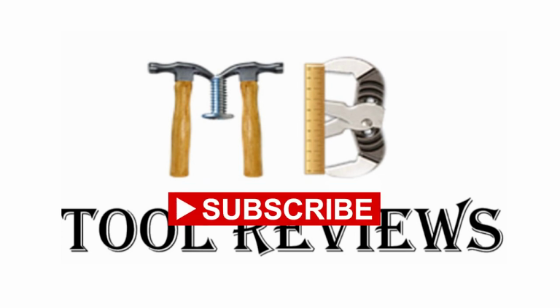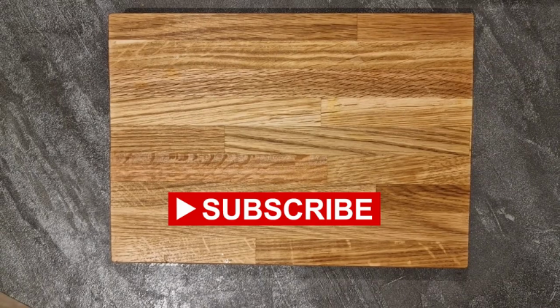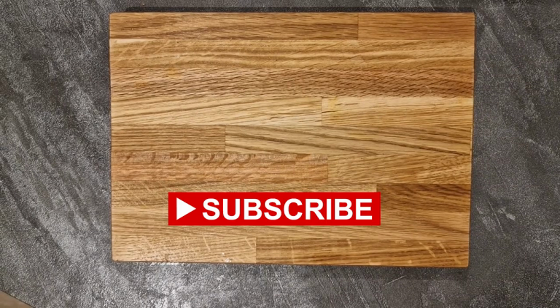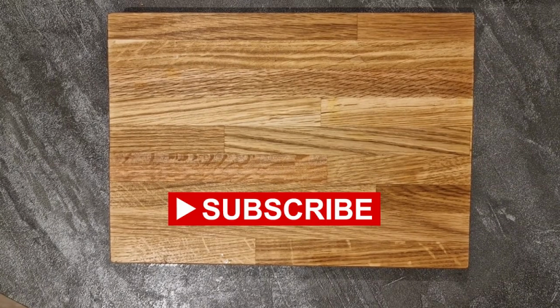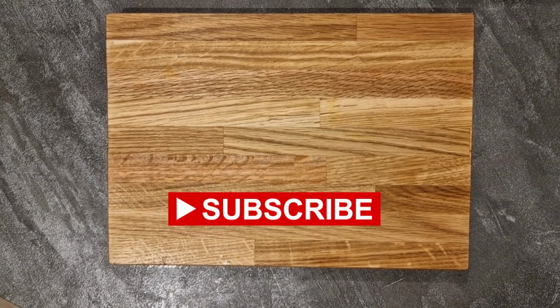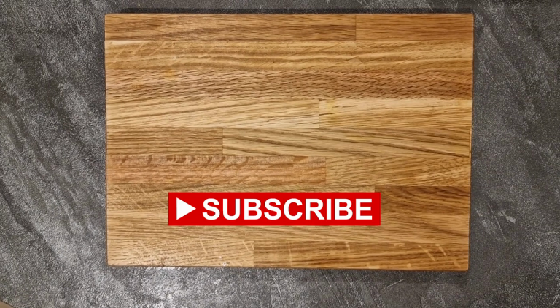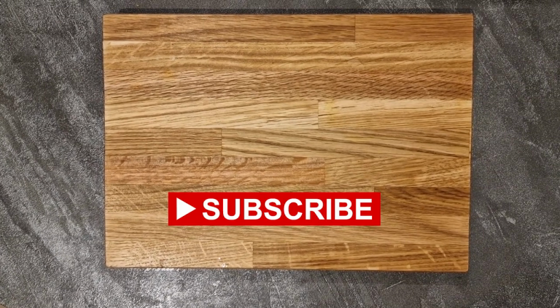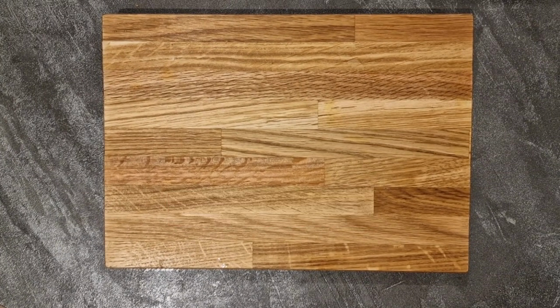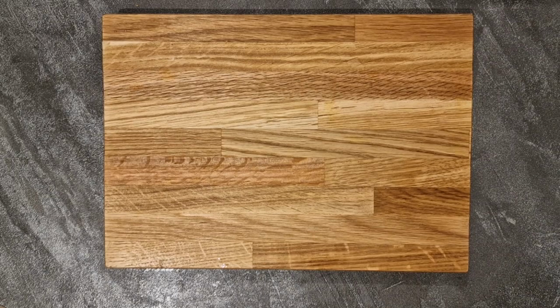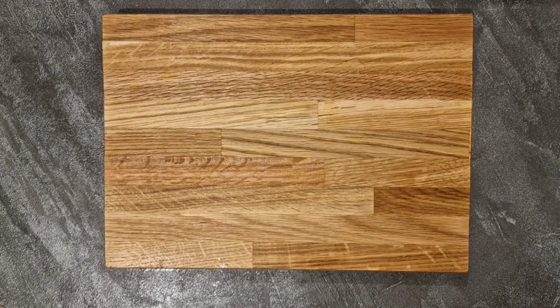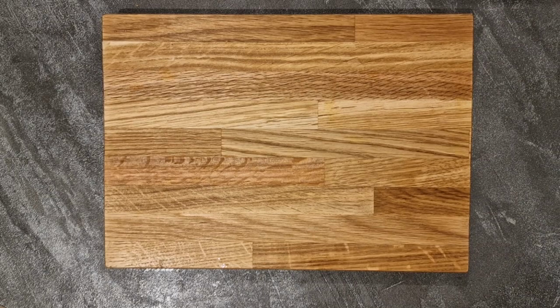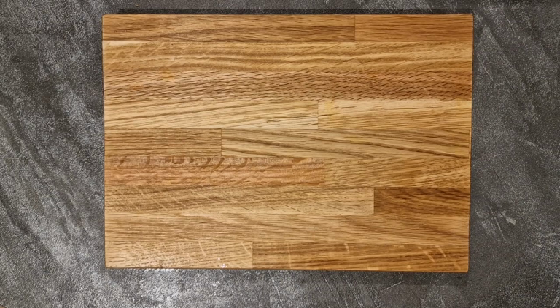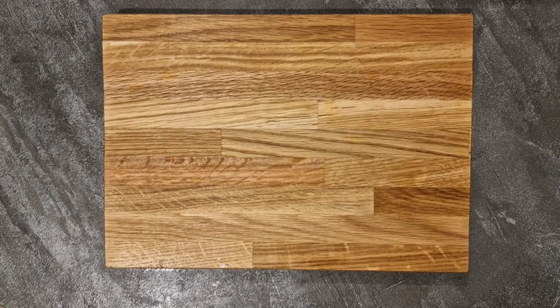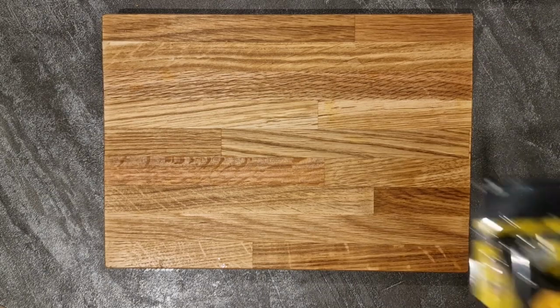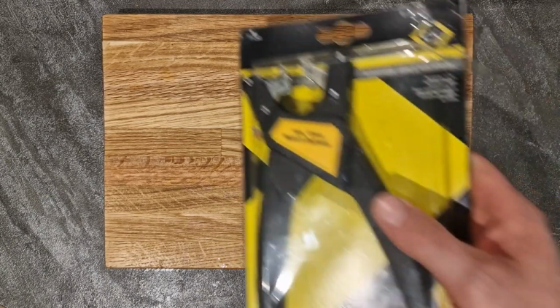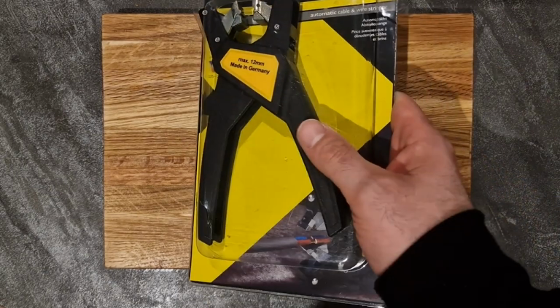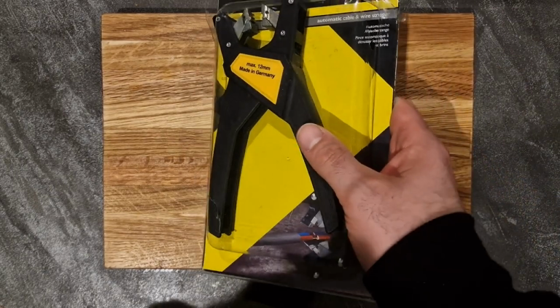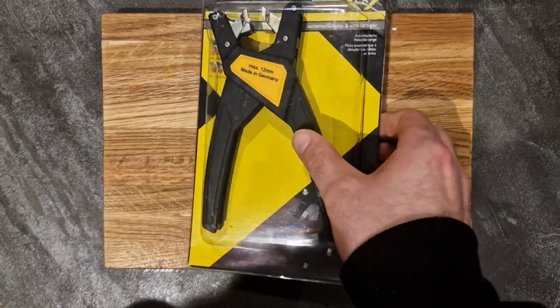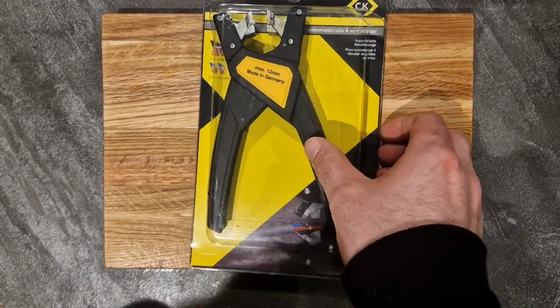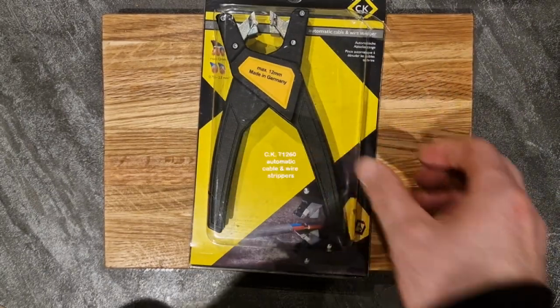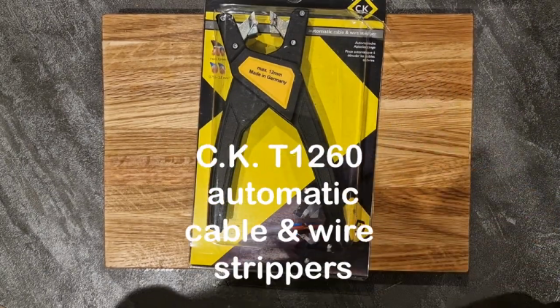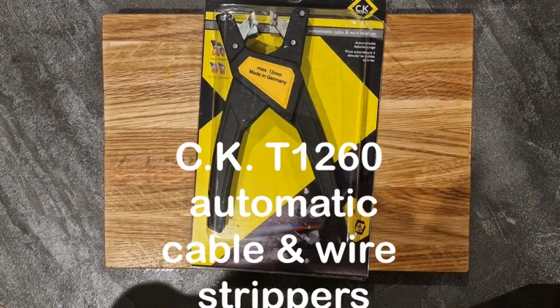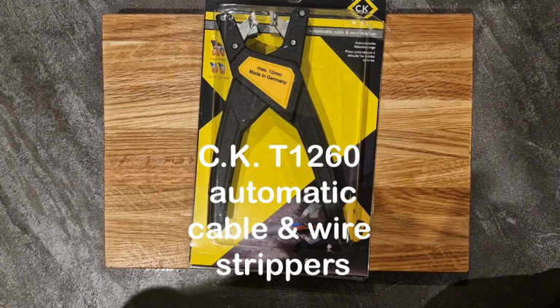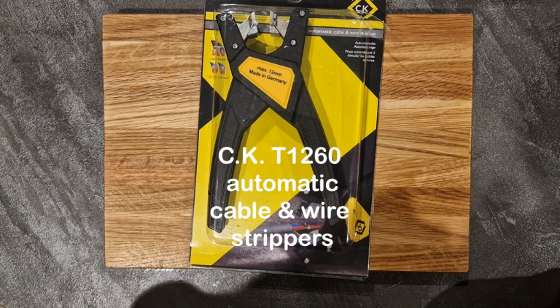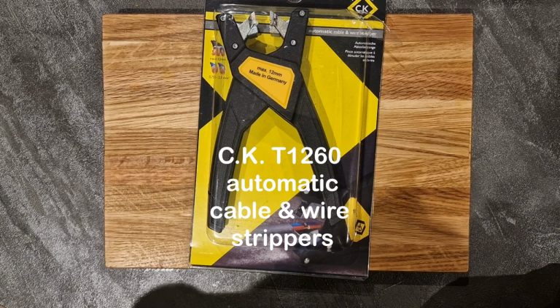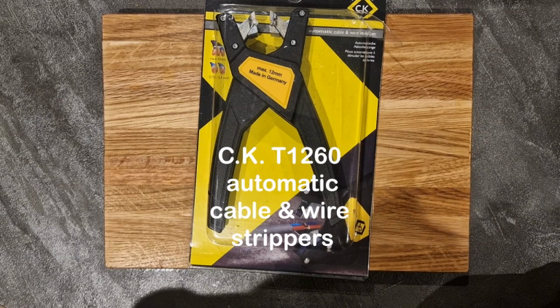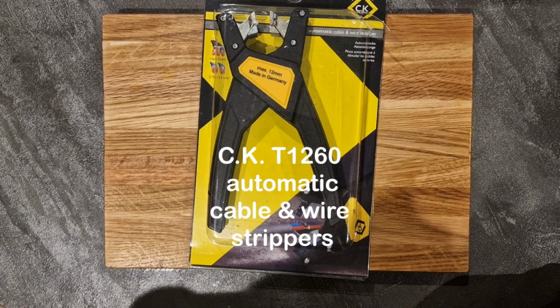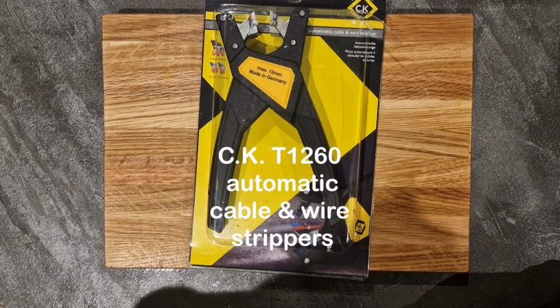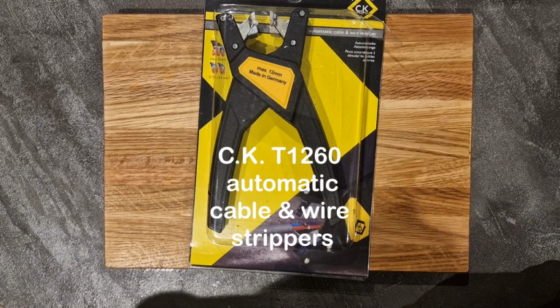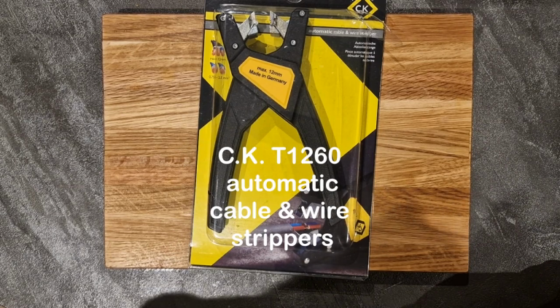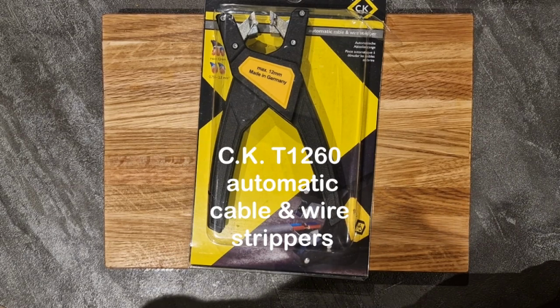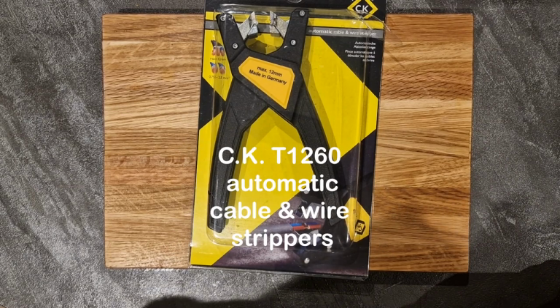Welcome to MB Tool Reviews. Today on the channel I have an unboxing for you of the CK T1260 Automatic Cable and Wire Strippers.